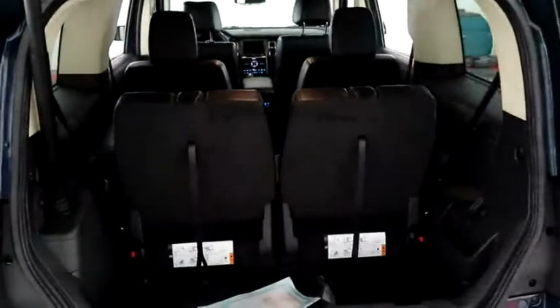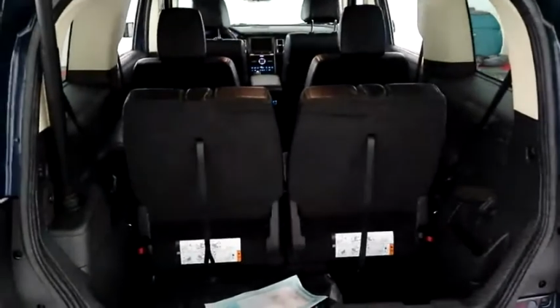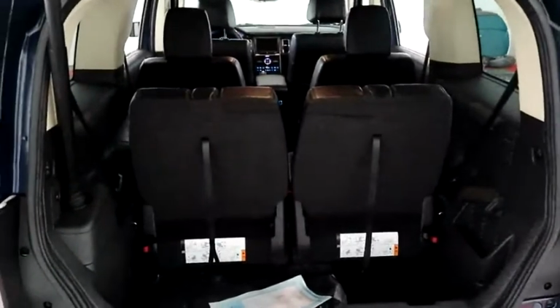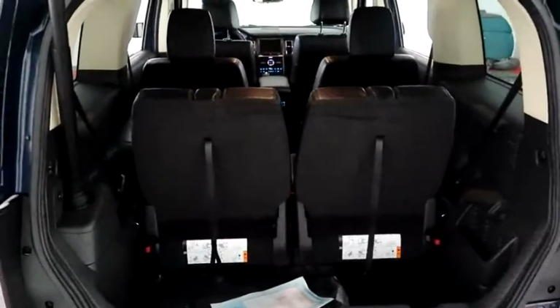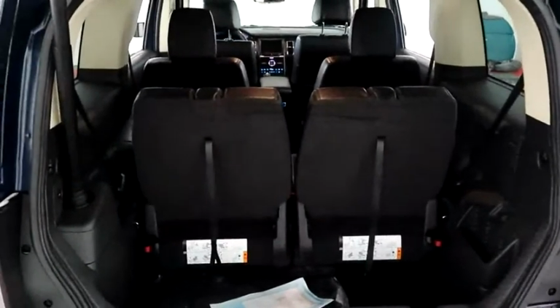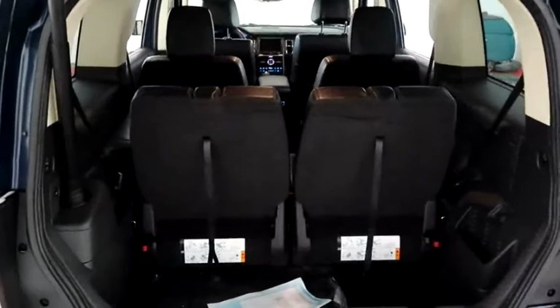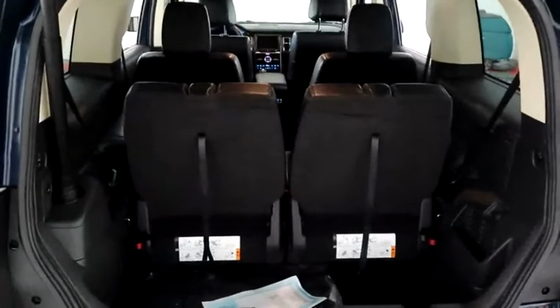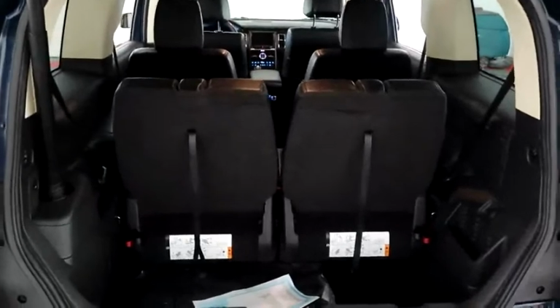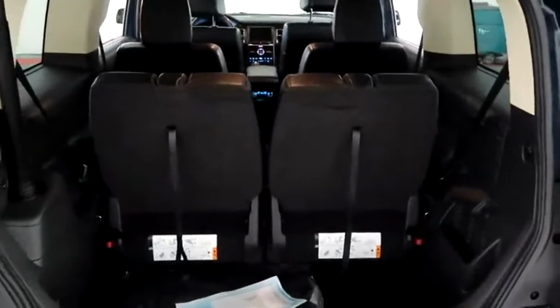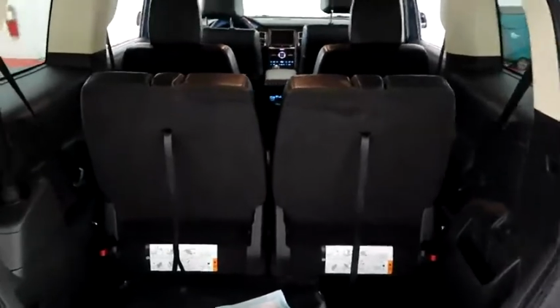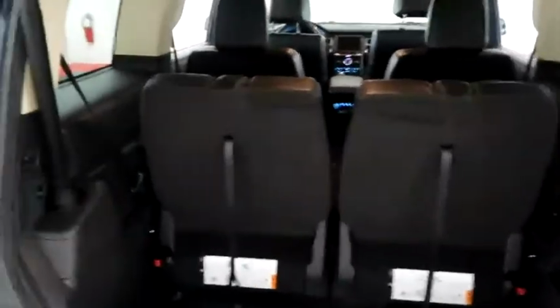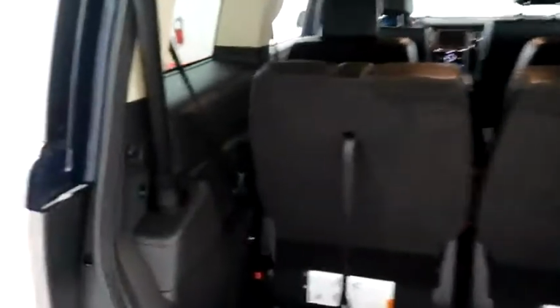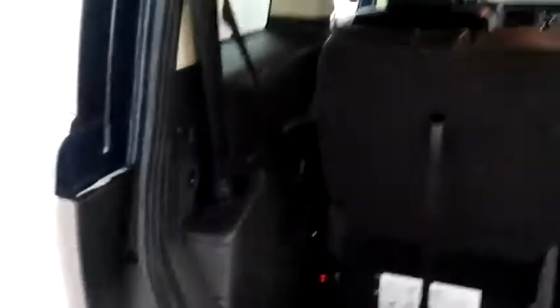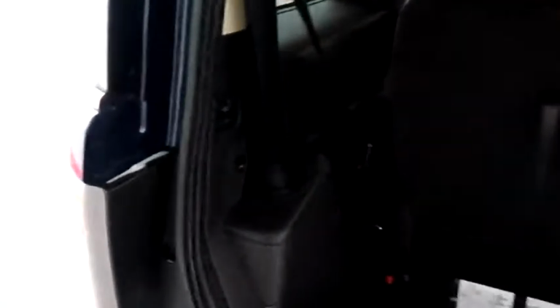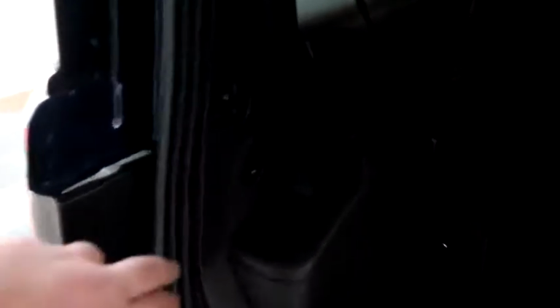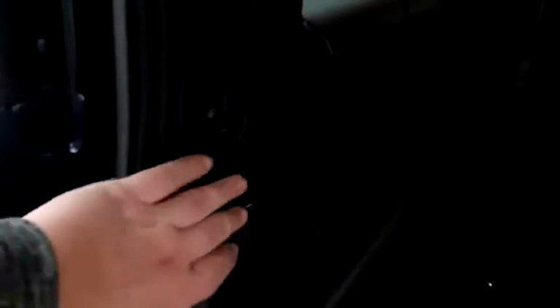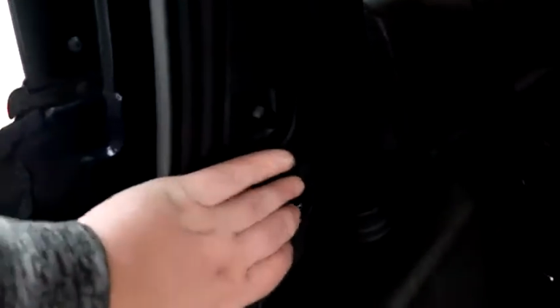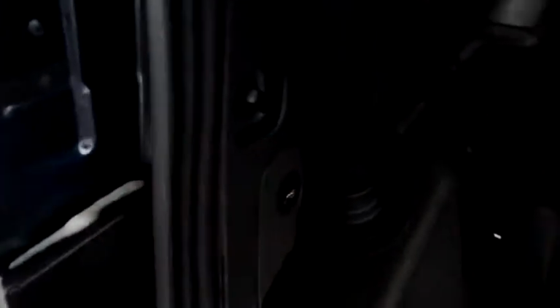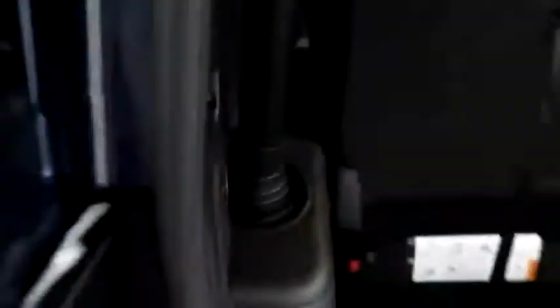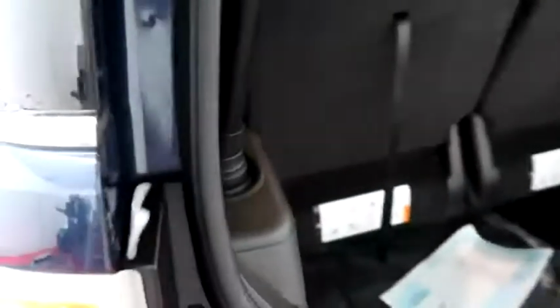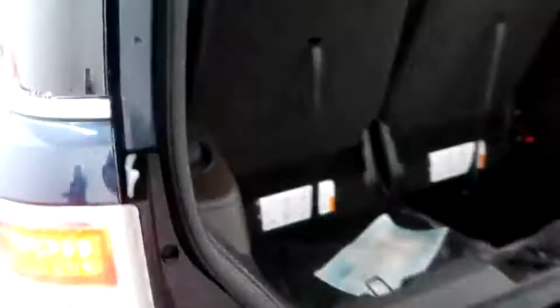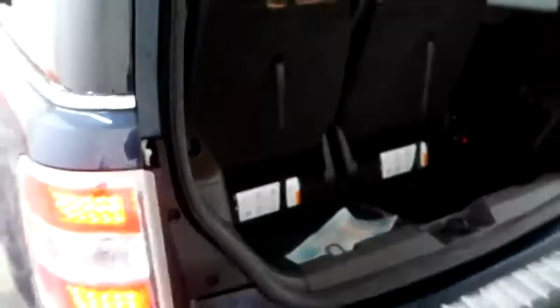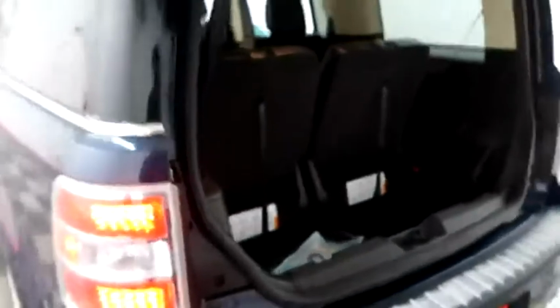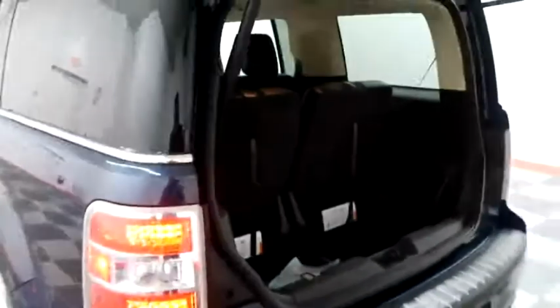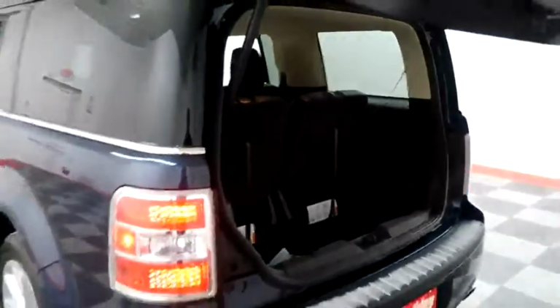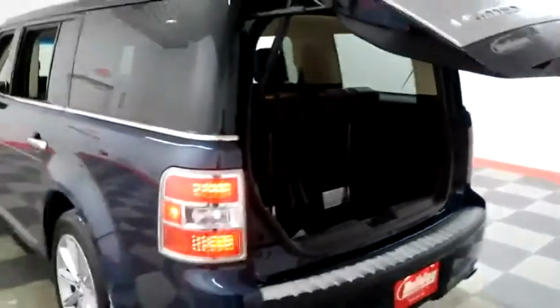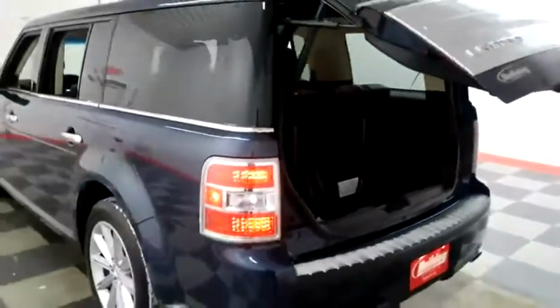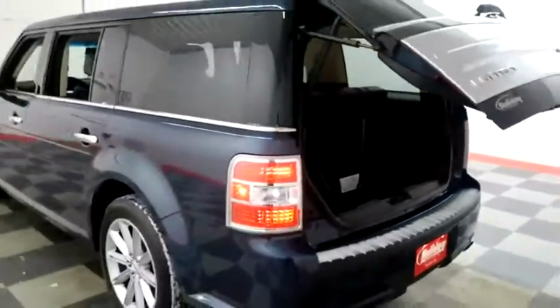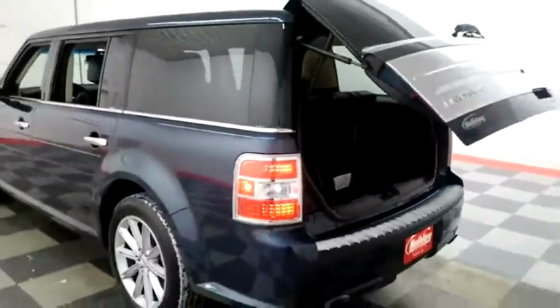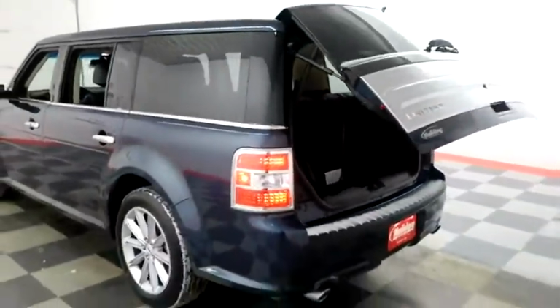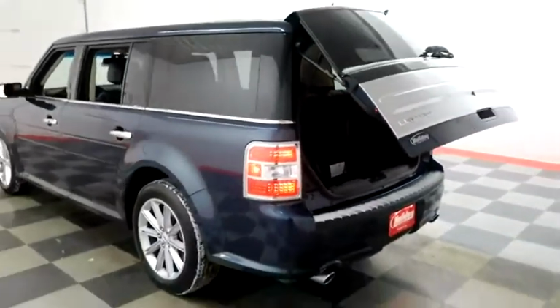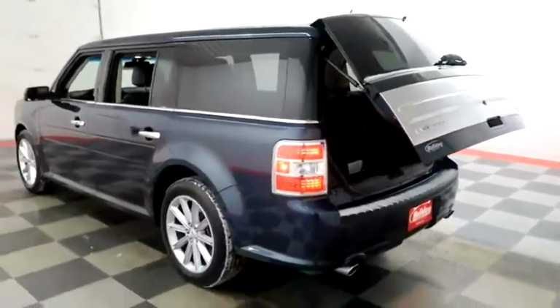There's a 50-50 split on the back seats so you can fold those down if you need more room. Power assist liftgate — simply press that button and the hatch folds itself down just like that.